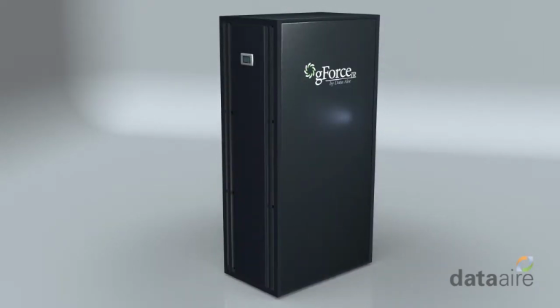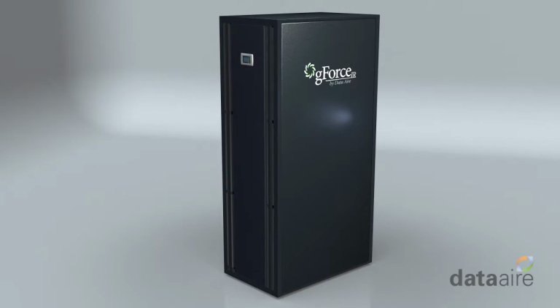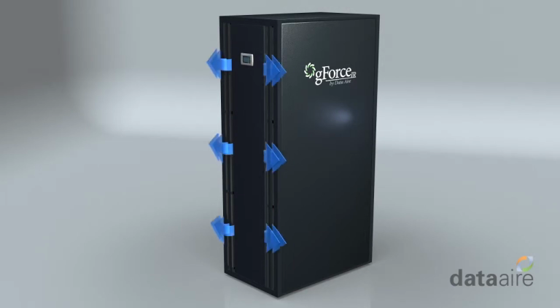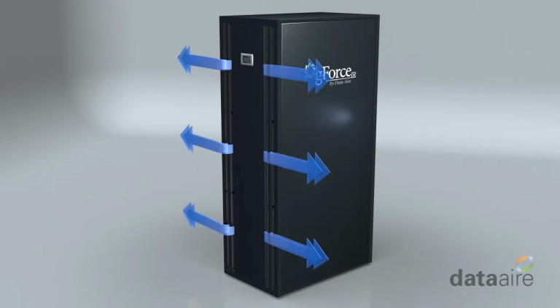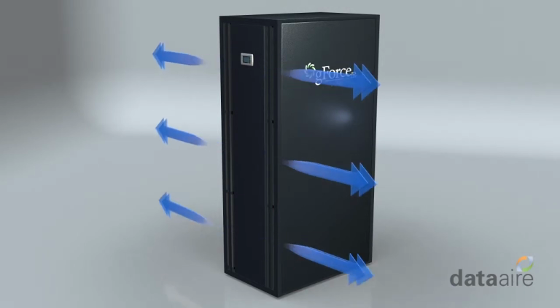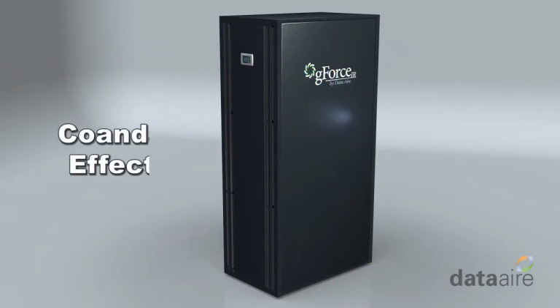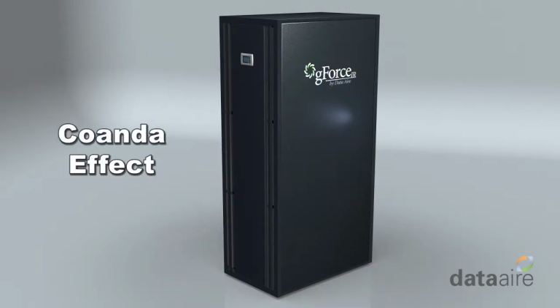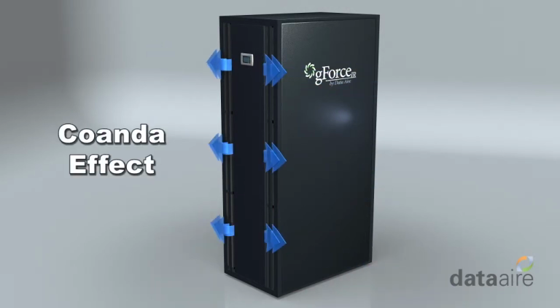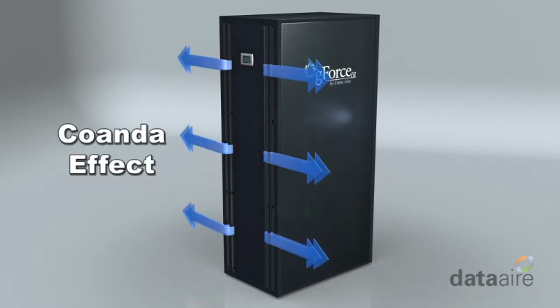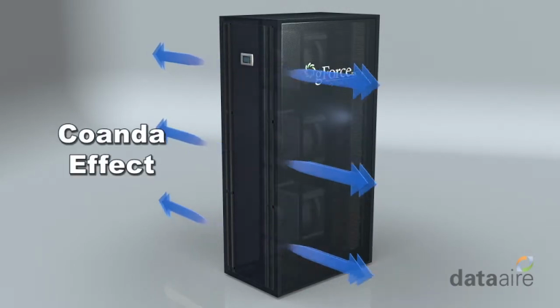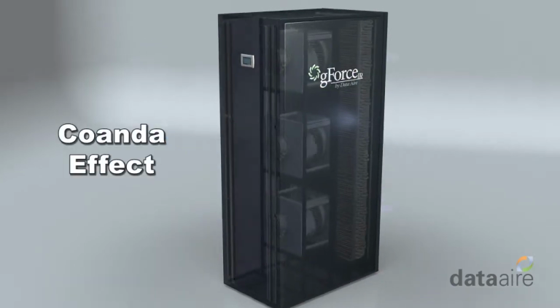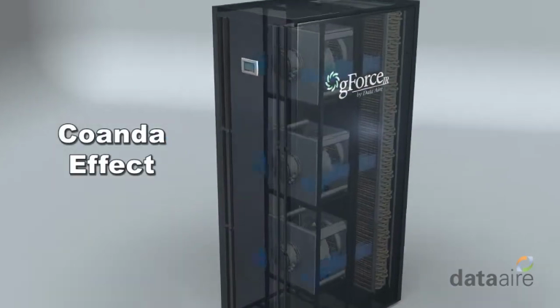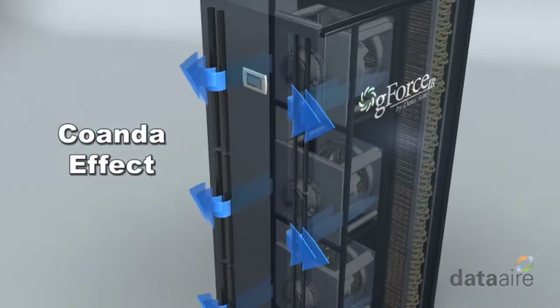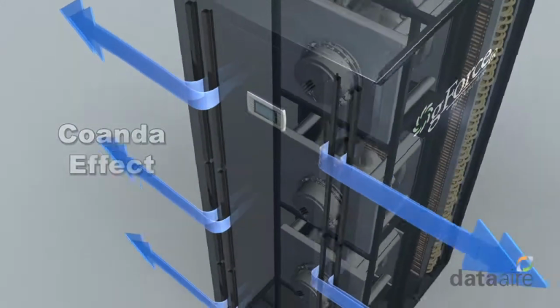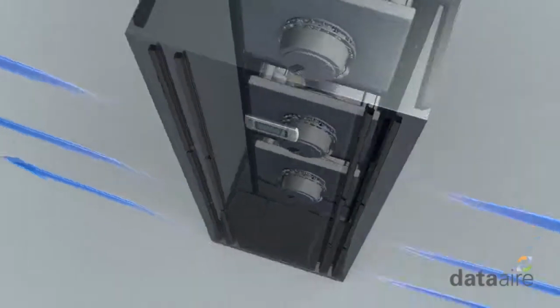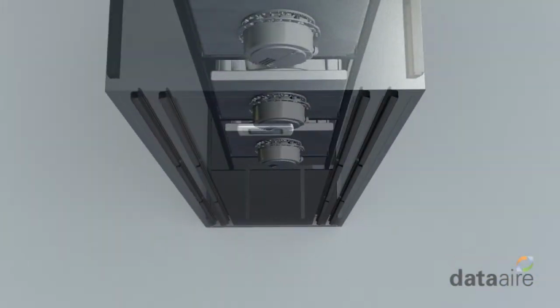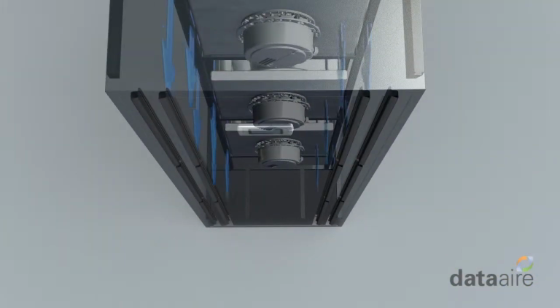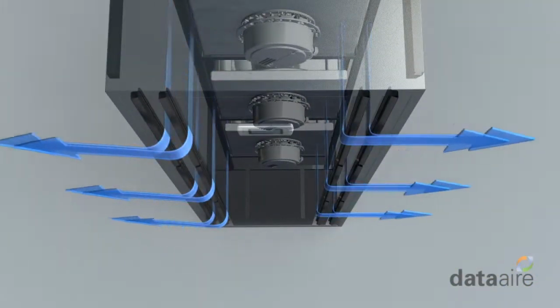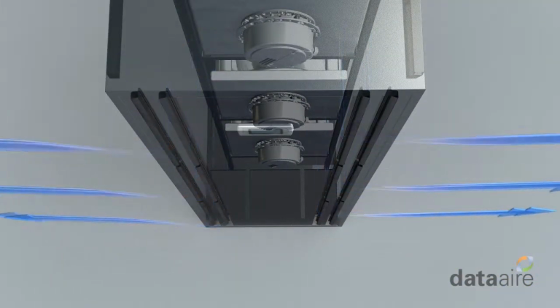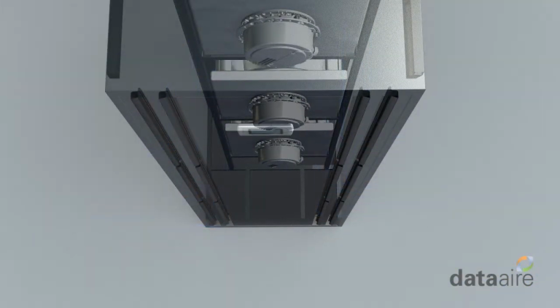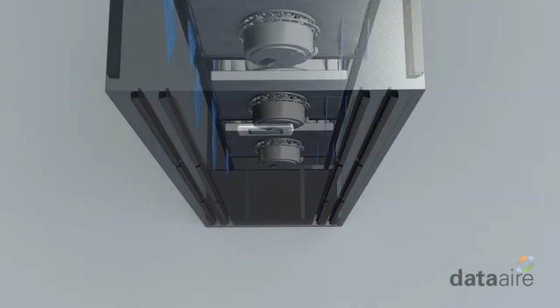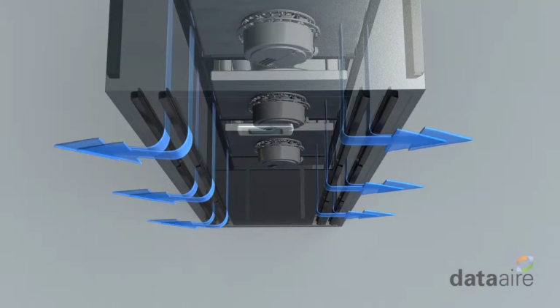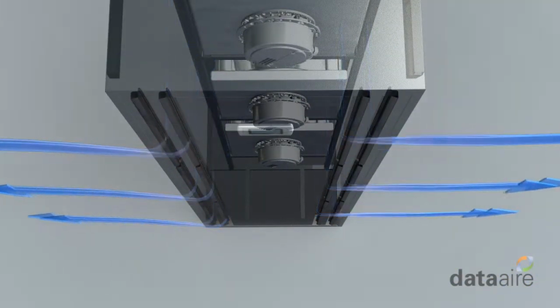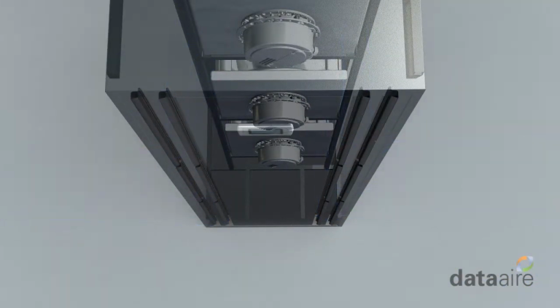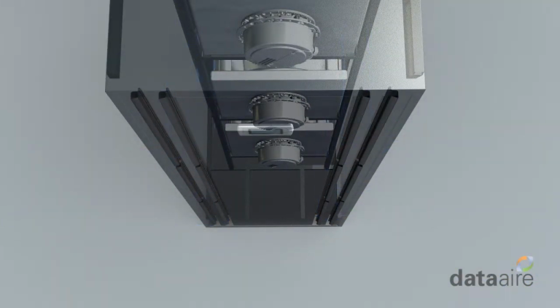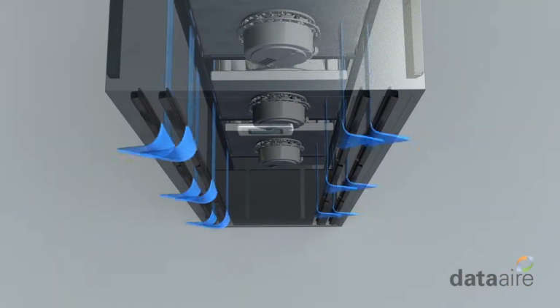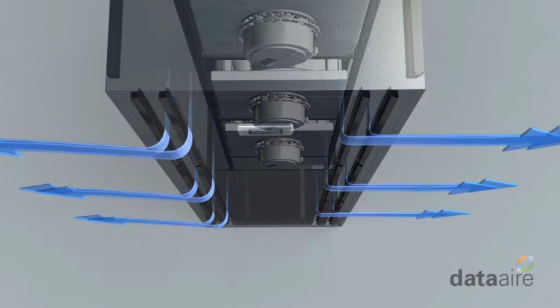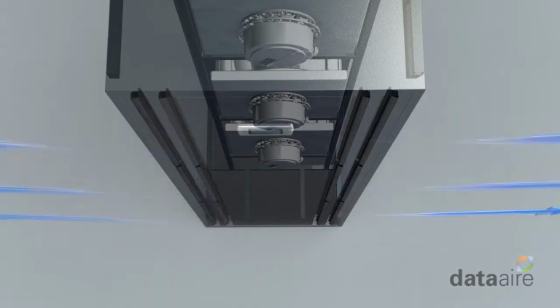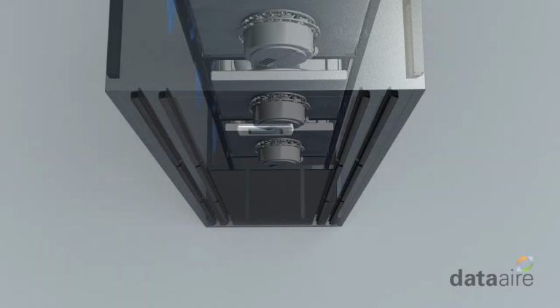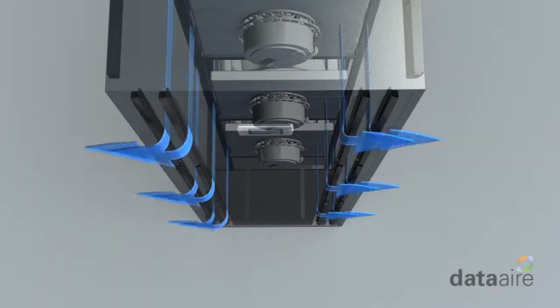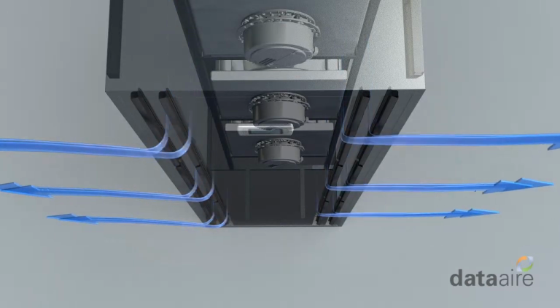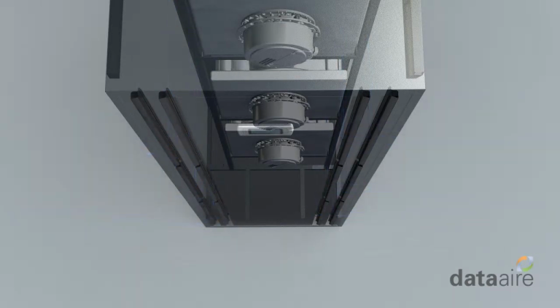The GeForce IR utilizes the Coanda effect so that the airflow stays attached to the curved air exiting geometry, ensuring that the cold air gets precisely where it needs to be — in front of the servers.